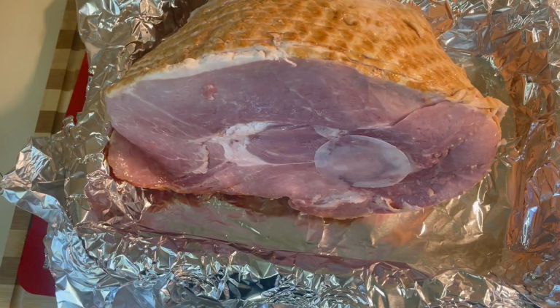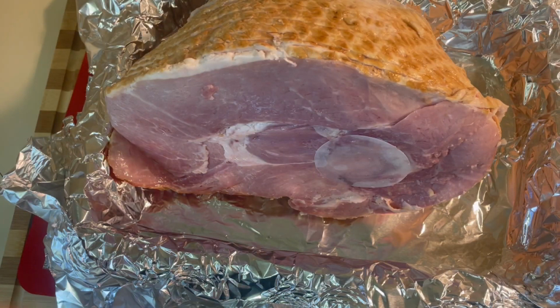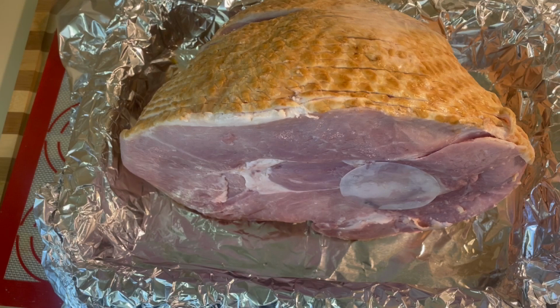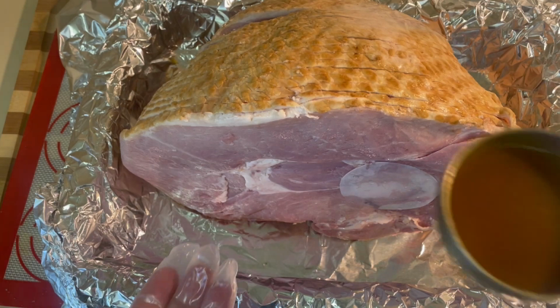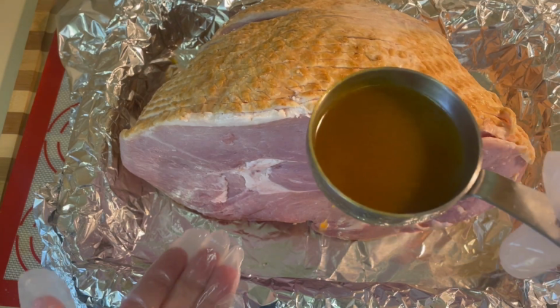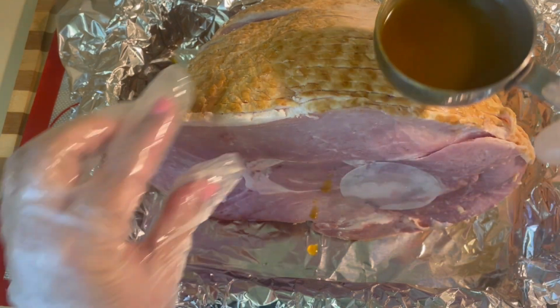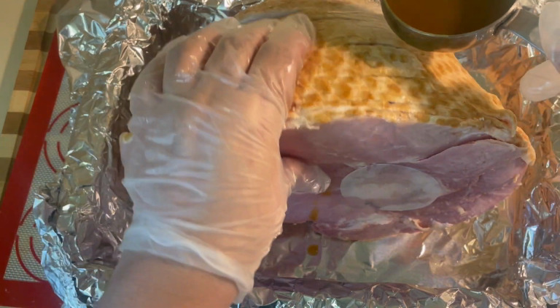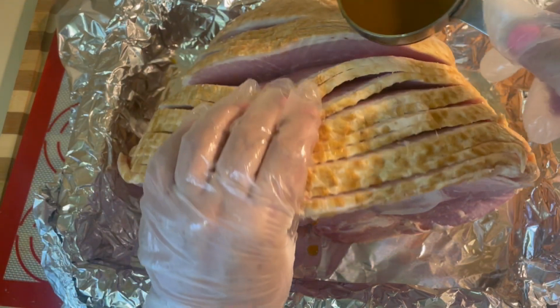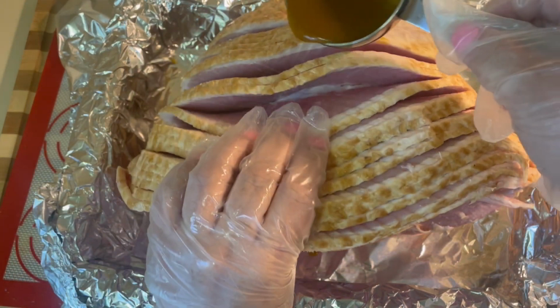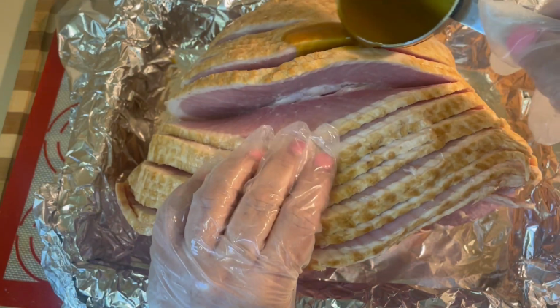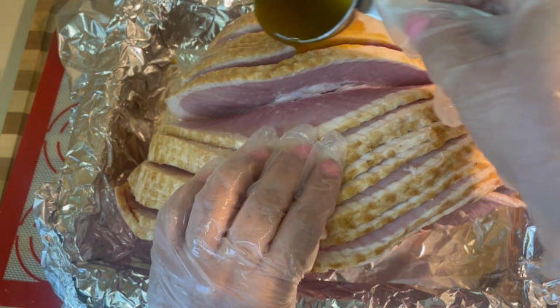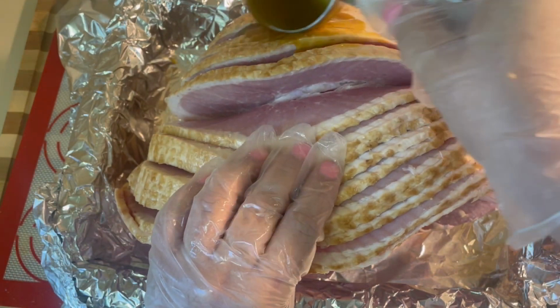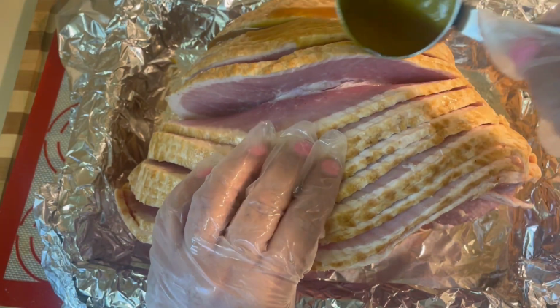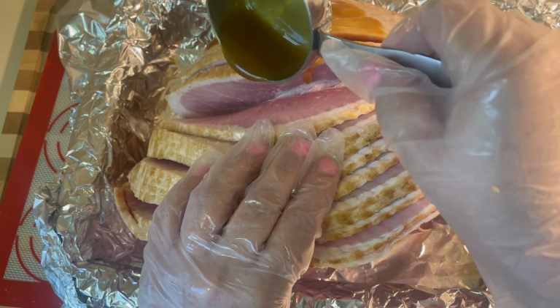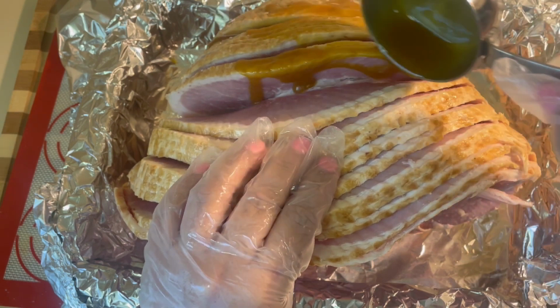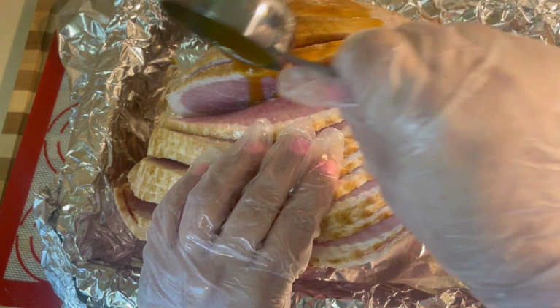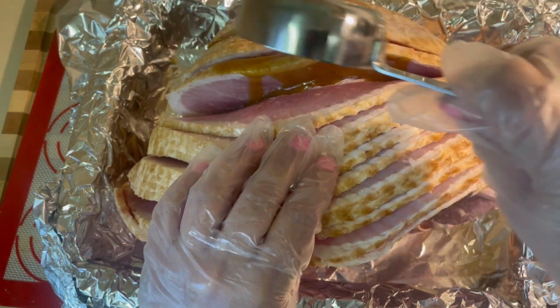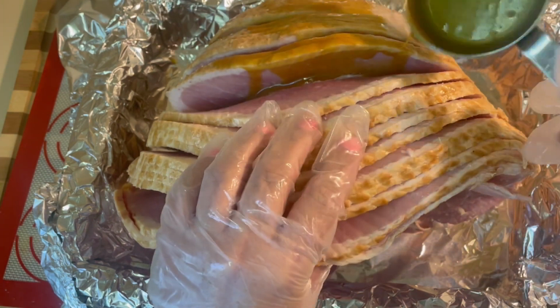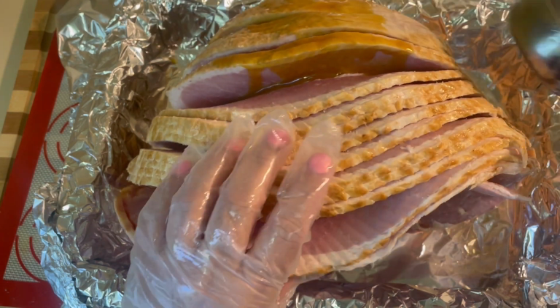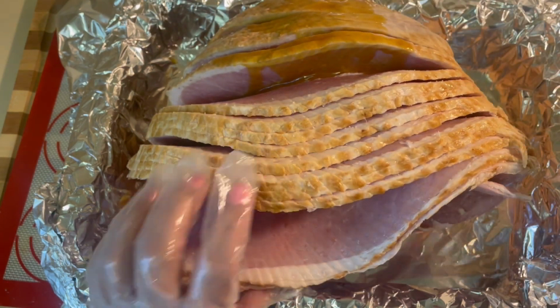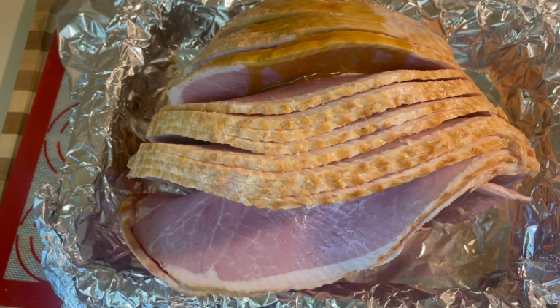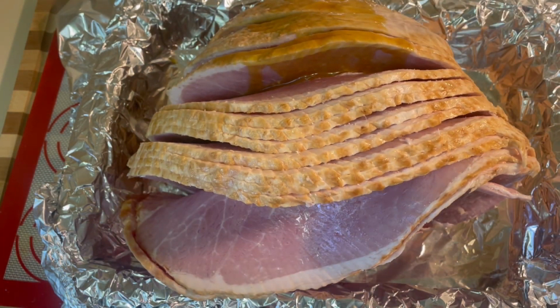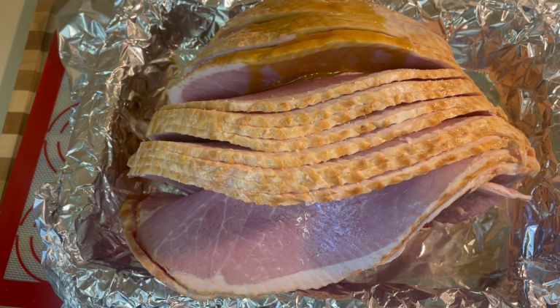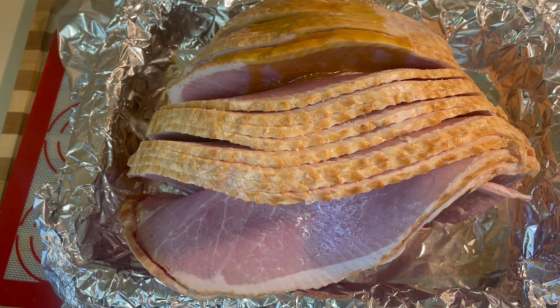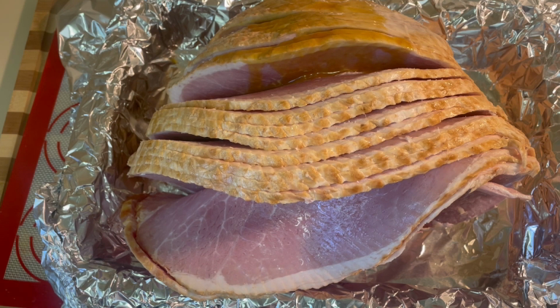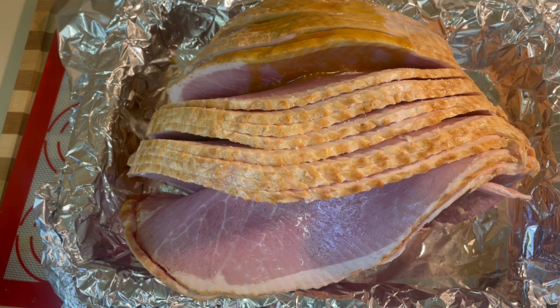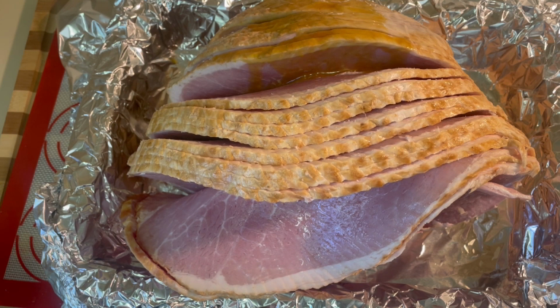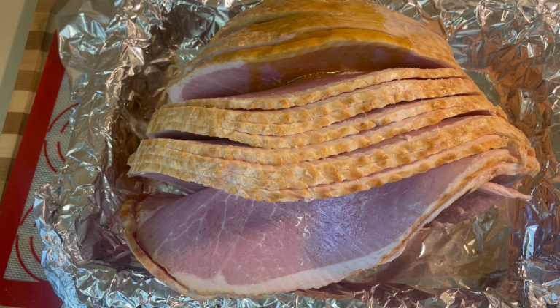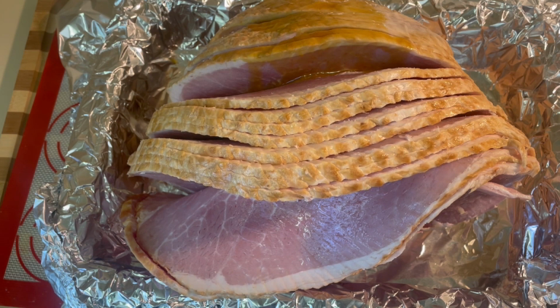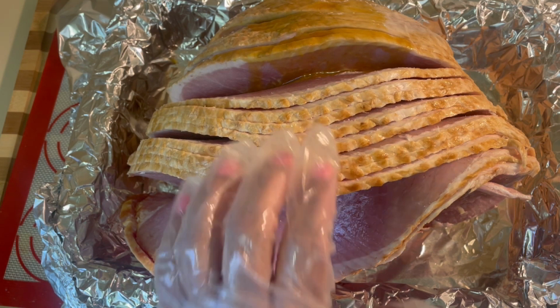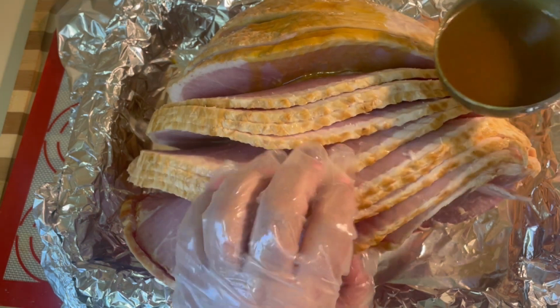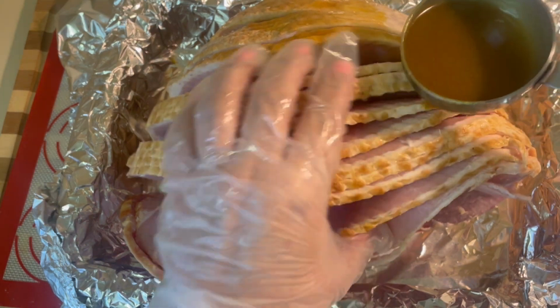Go ahead and place your ham into the baking pan, then grab the glaze to coat the ham. I like to get in between the spiral layers. You can also use a basting brush to do this.